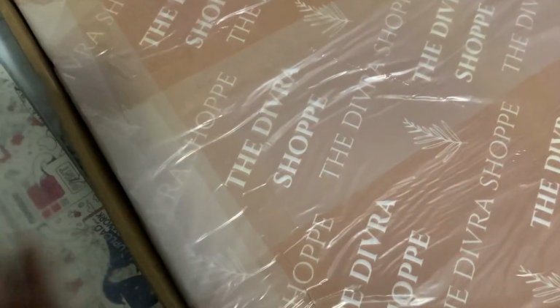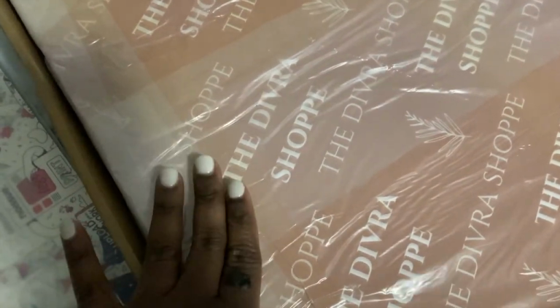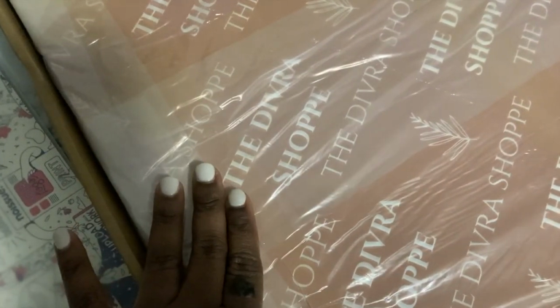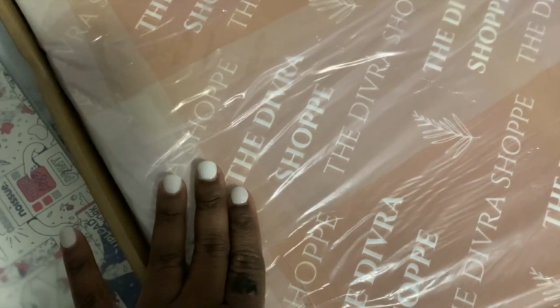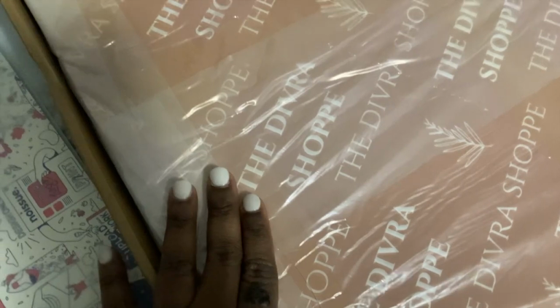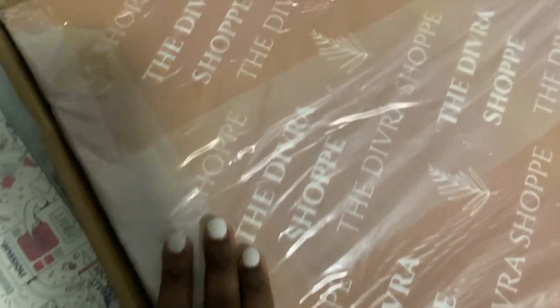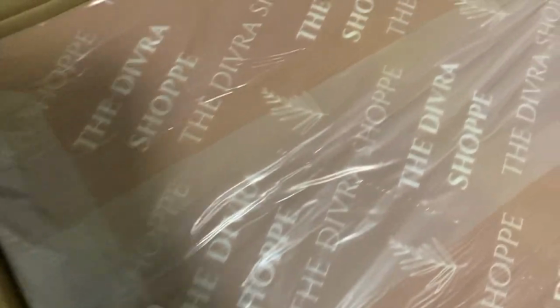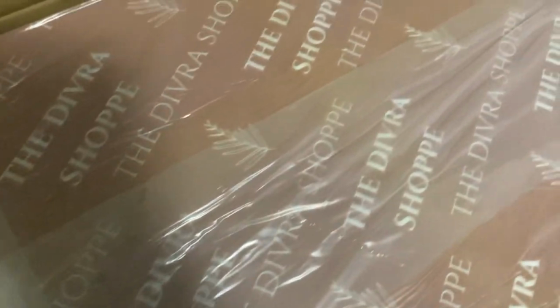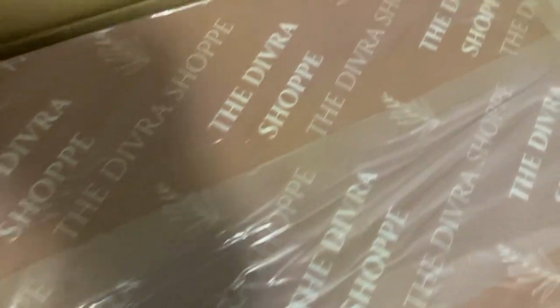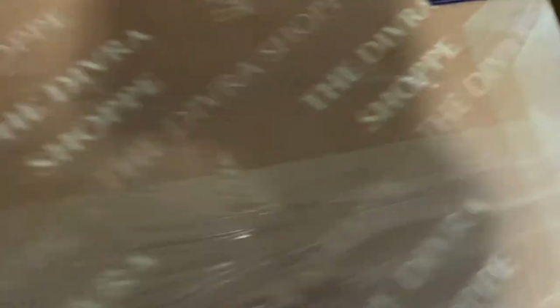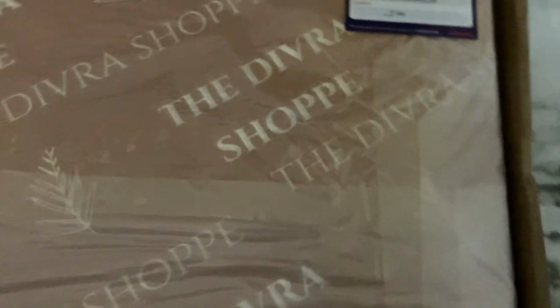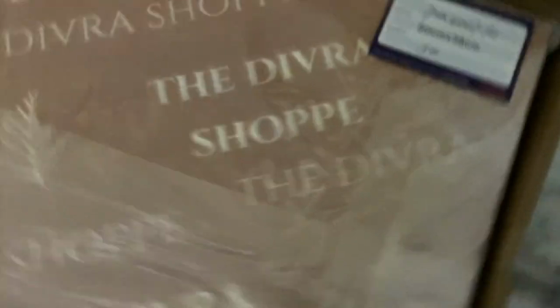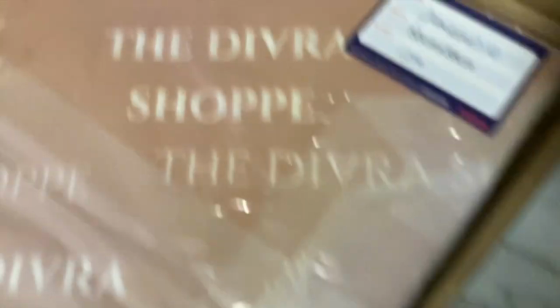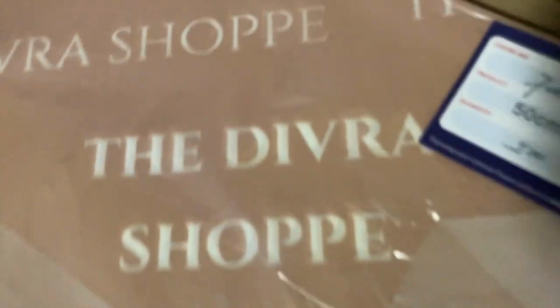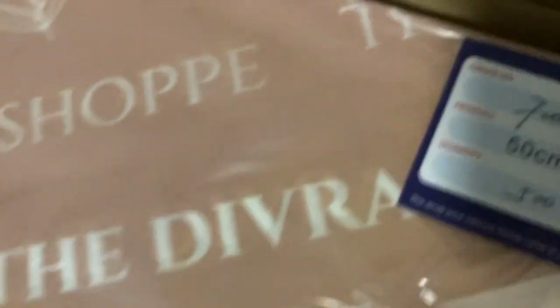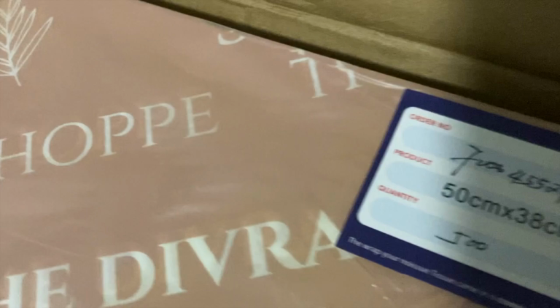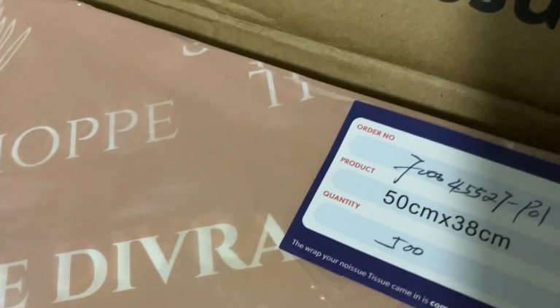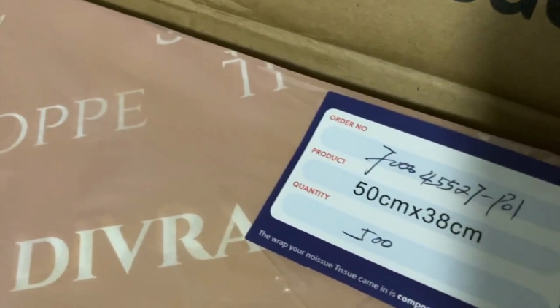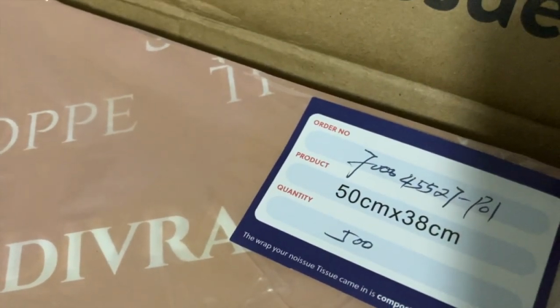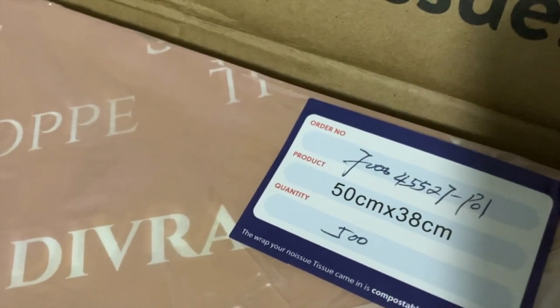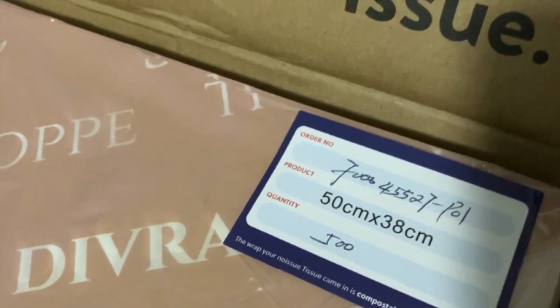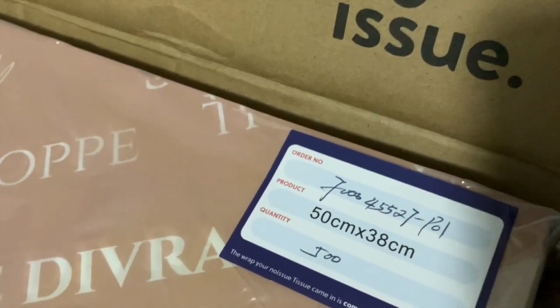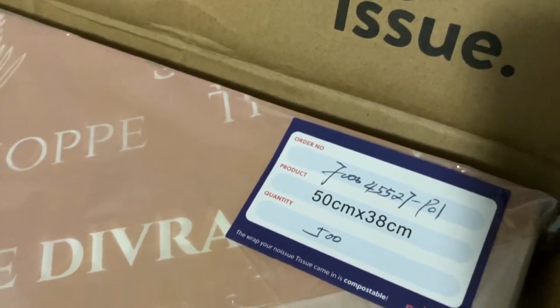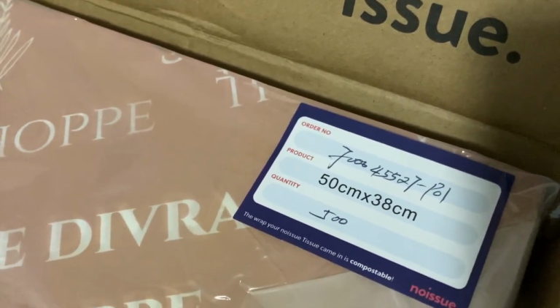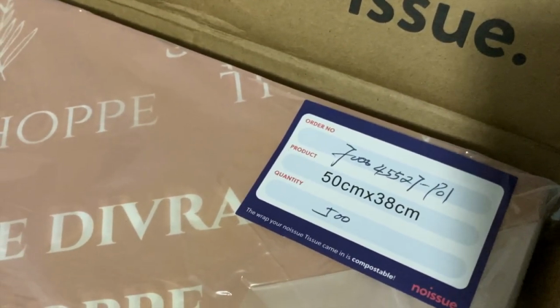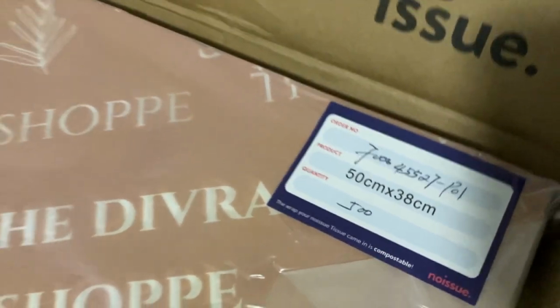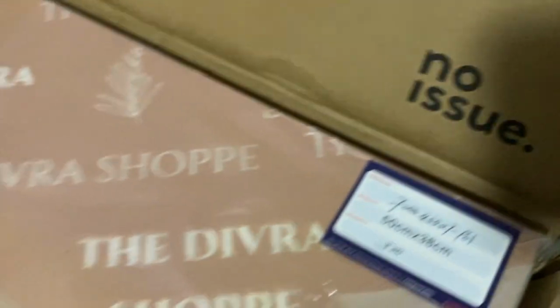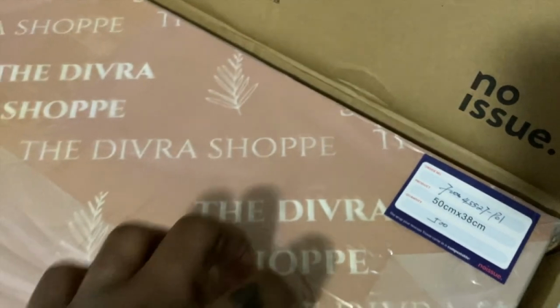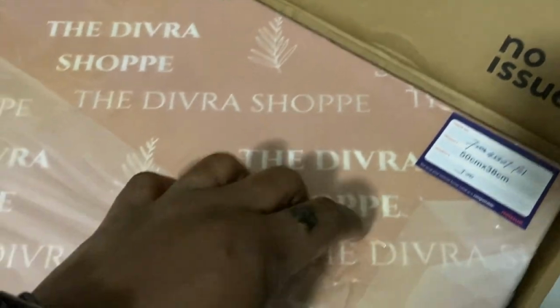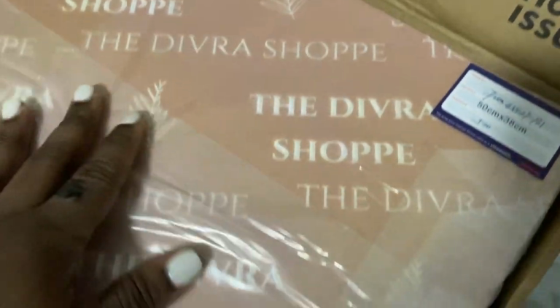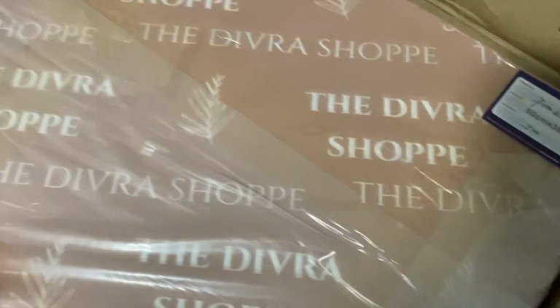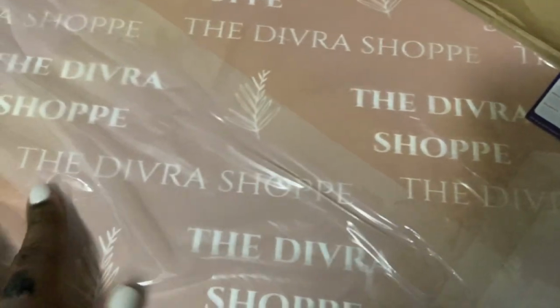I'm super excited. I put a little bit more oomph into it, so please let me know what you think. This is the size of the tissue paper — I got the 50 centimeters by 38. My first order was the larger size of the tissue paper.